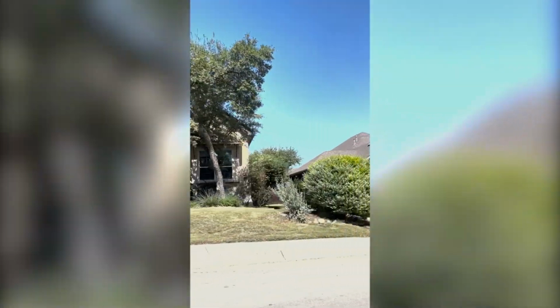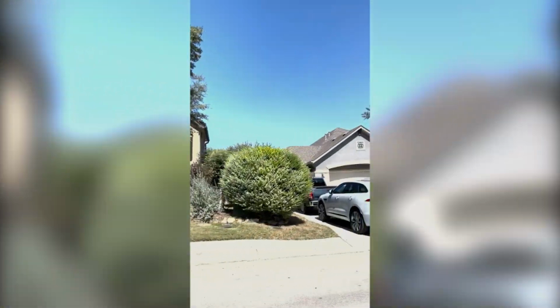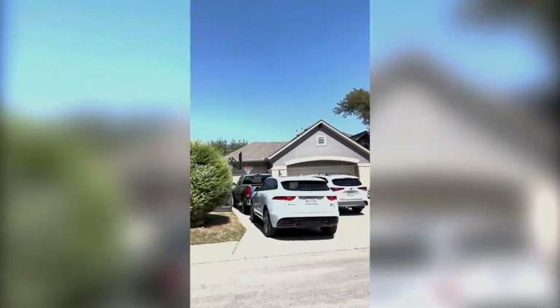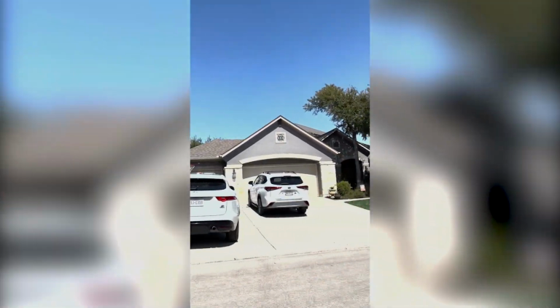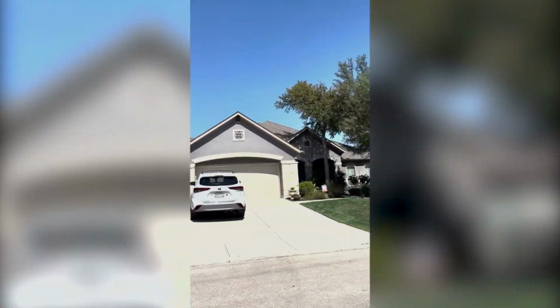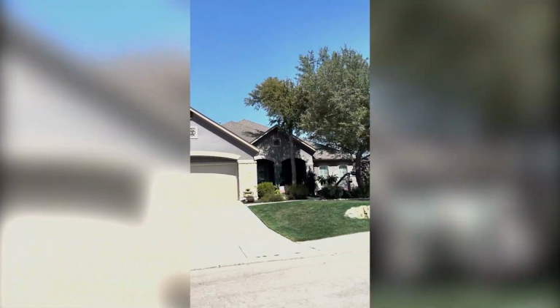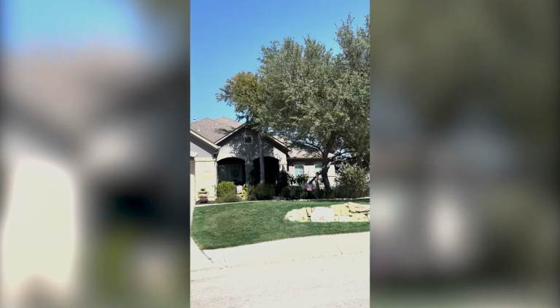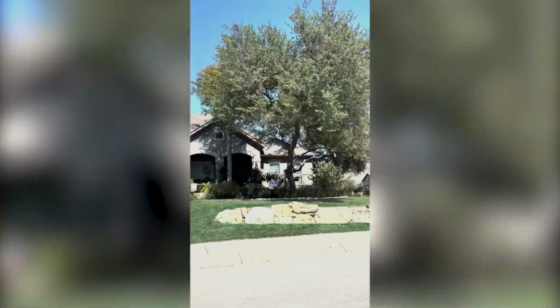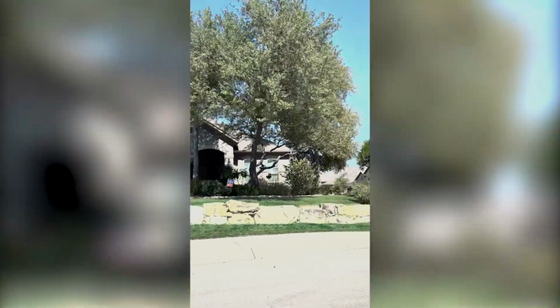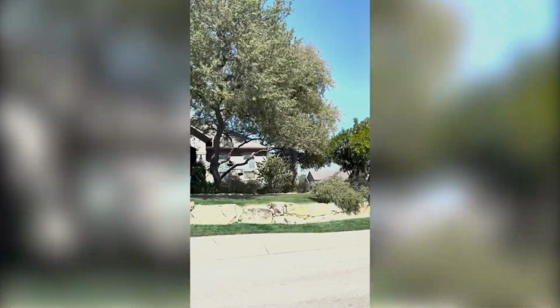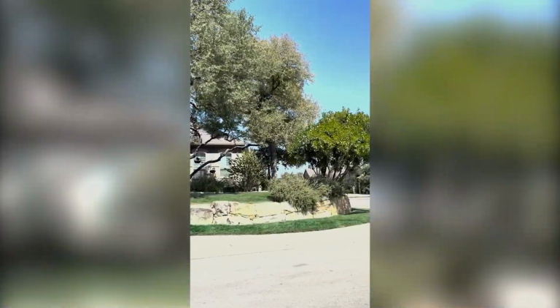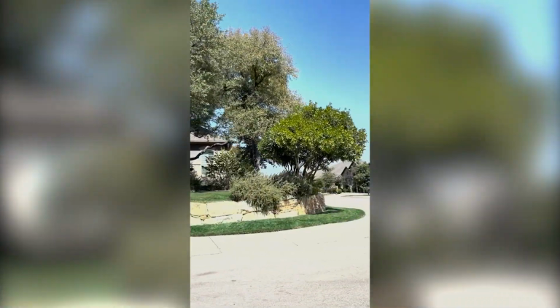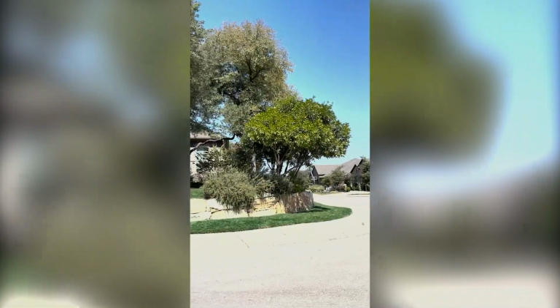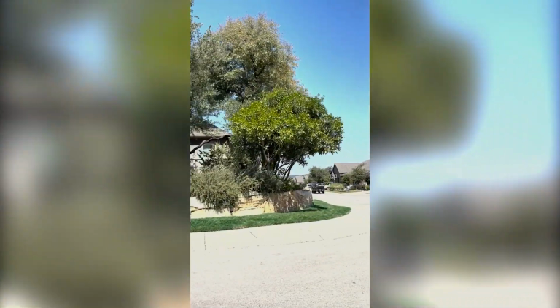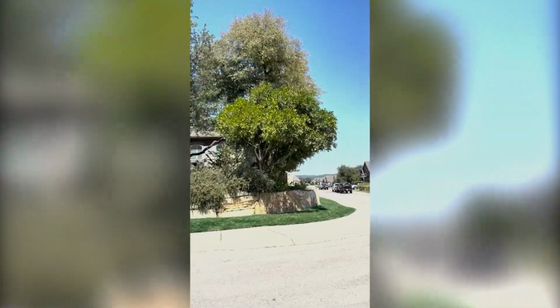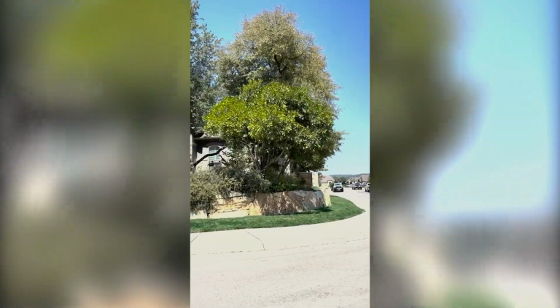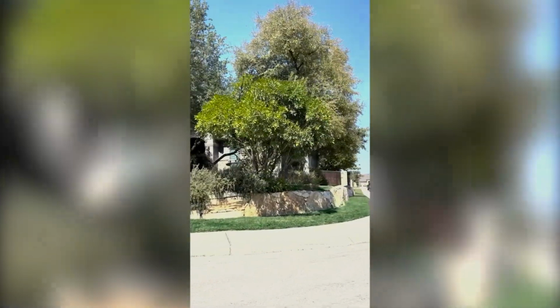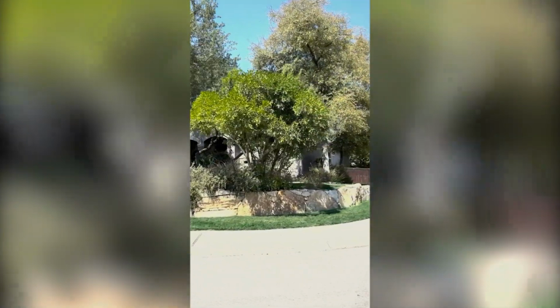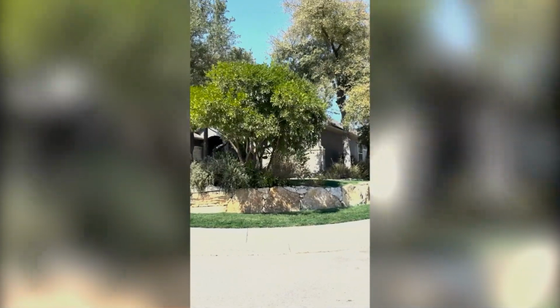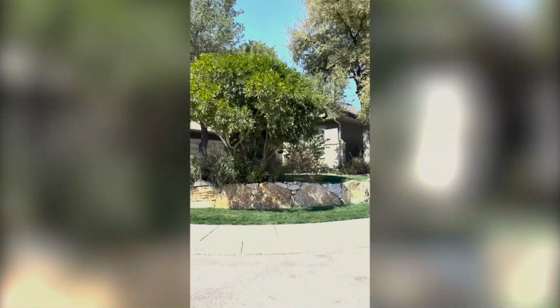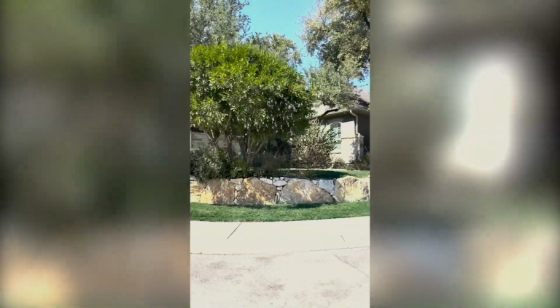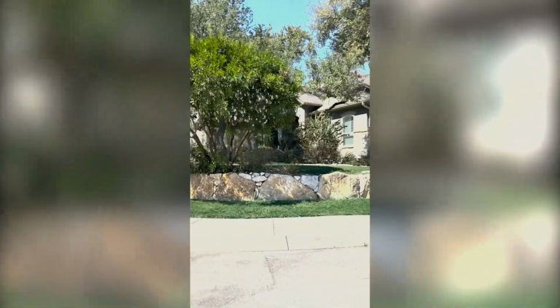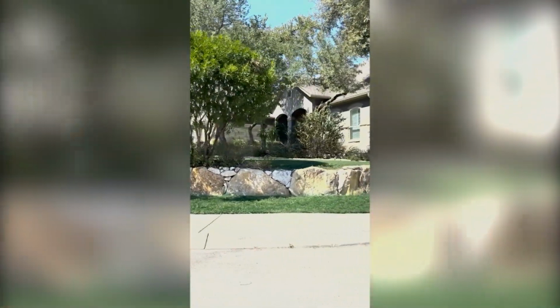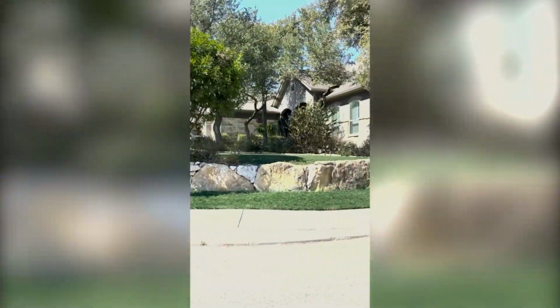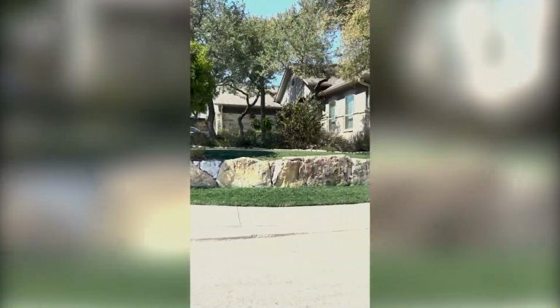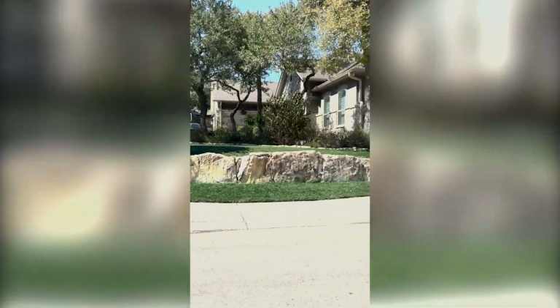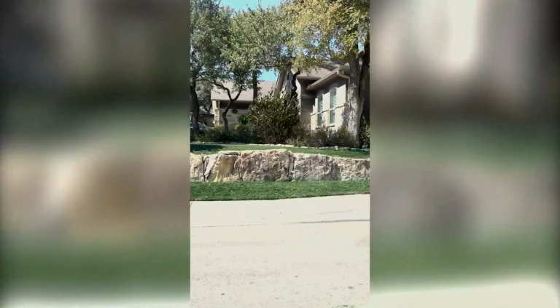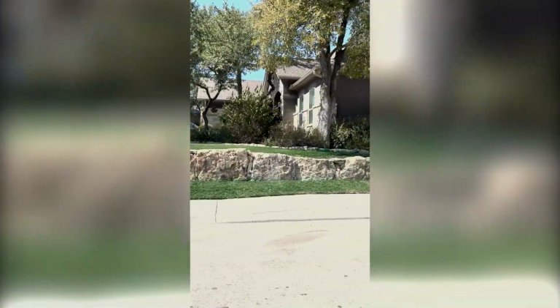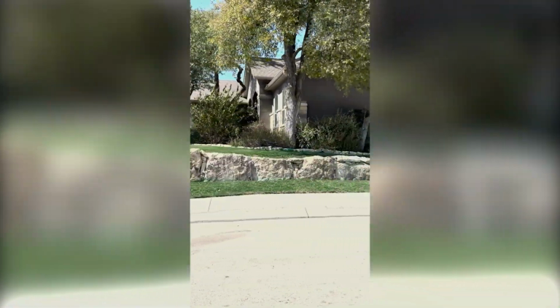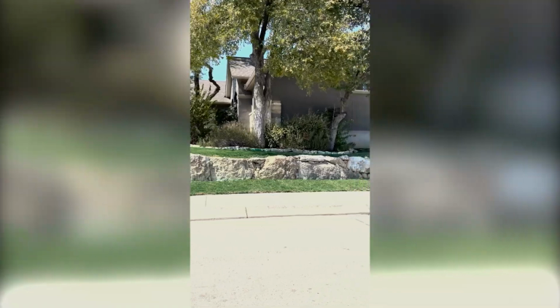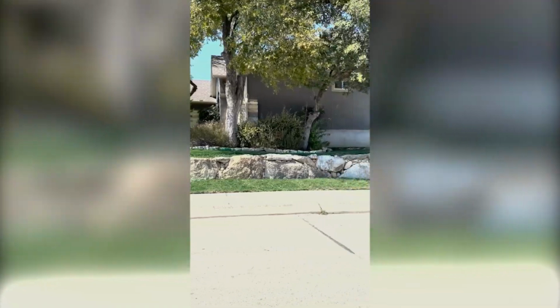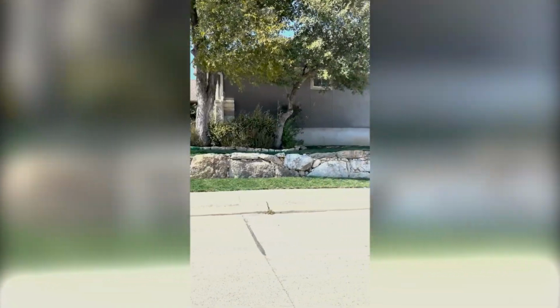You don't see cars on the street. People are very, very considerate. And I will show you a couple of the neighborhoods out here, including the schools in Kinder Ranch, San Antonio, Texas.